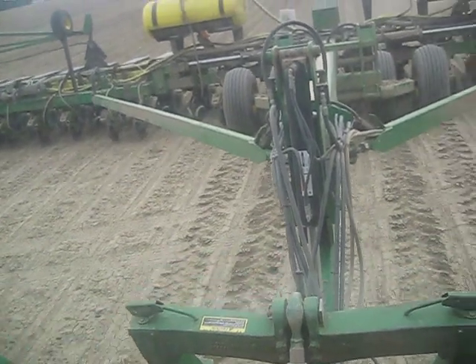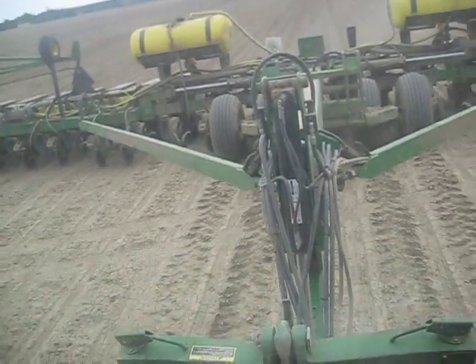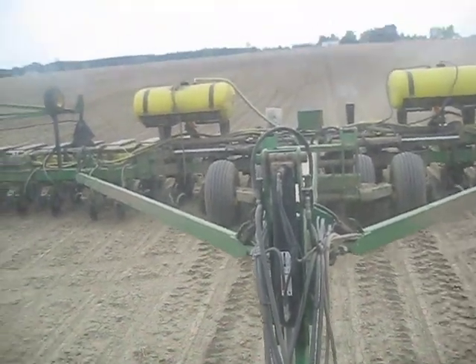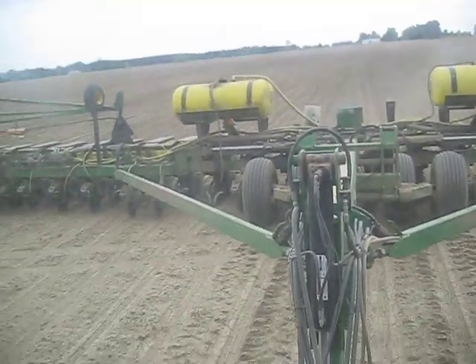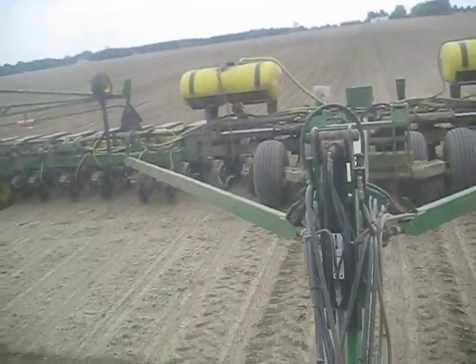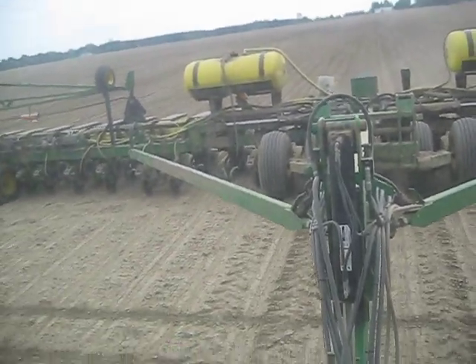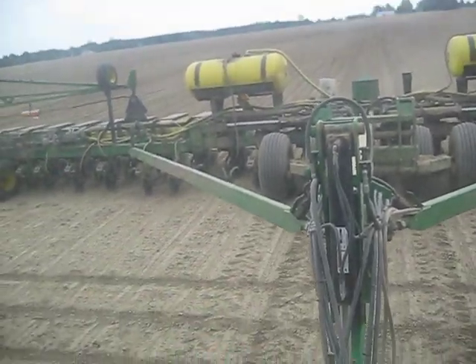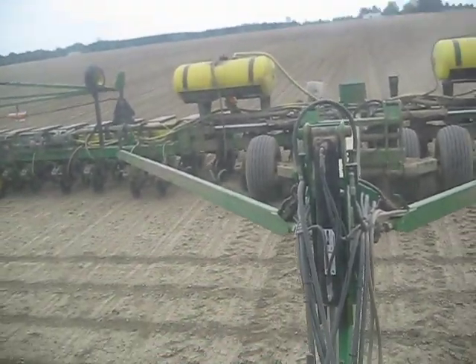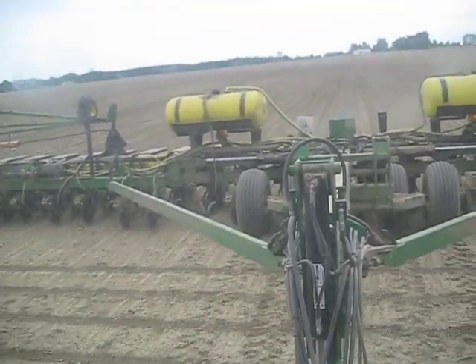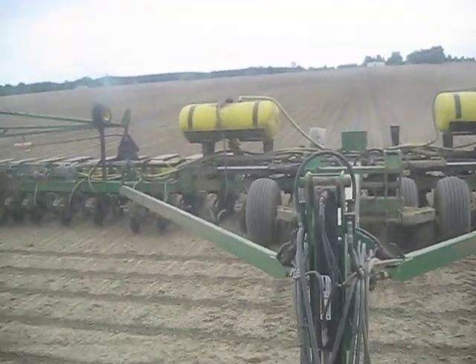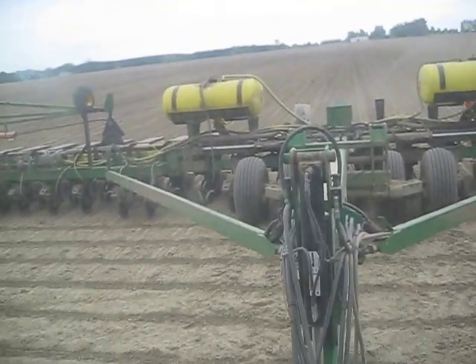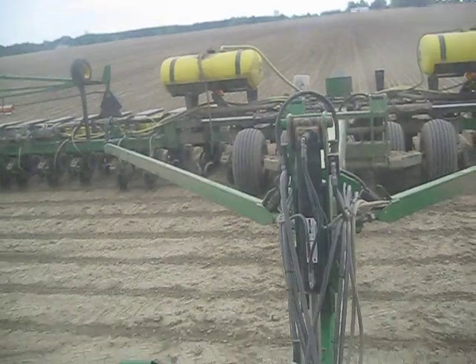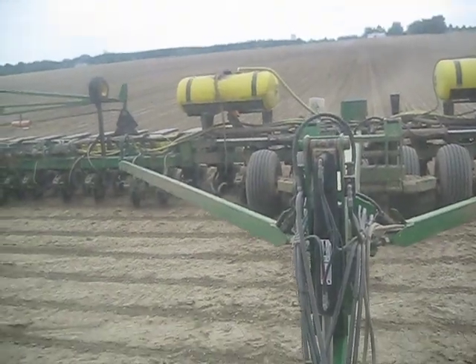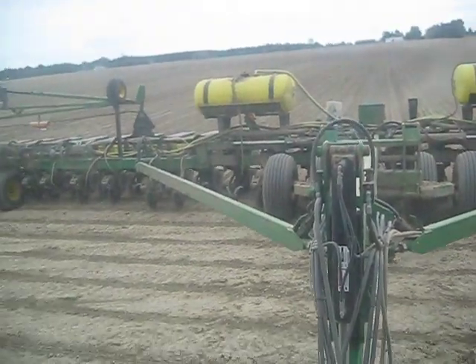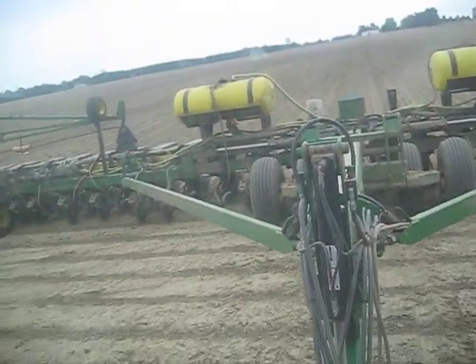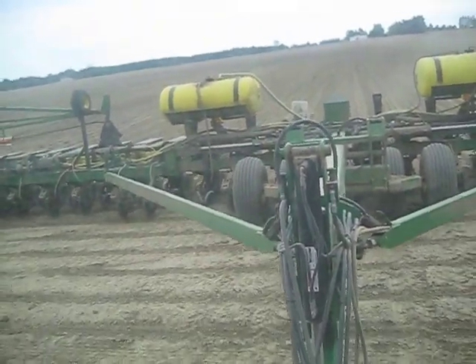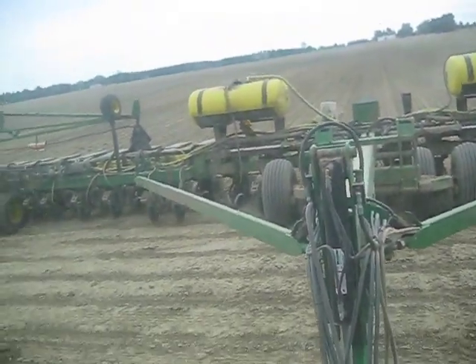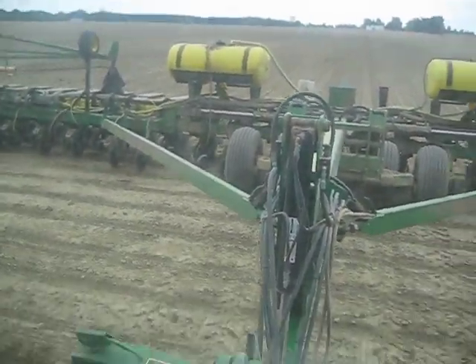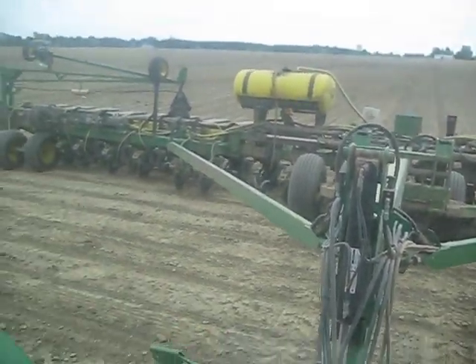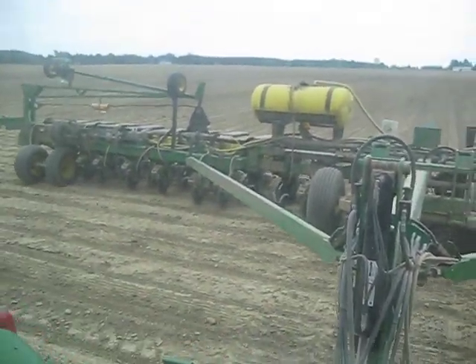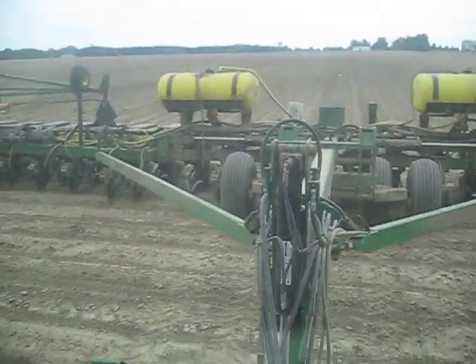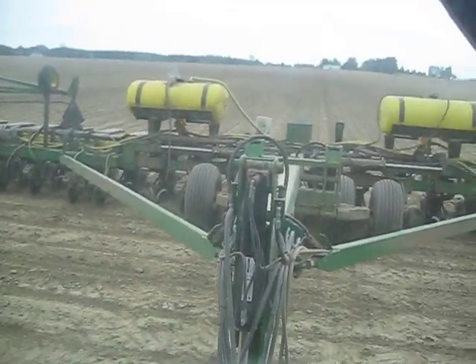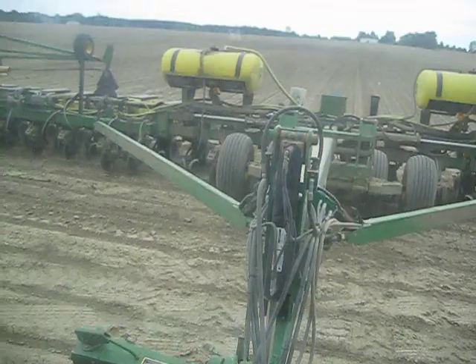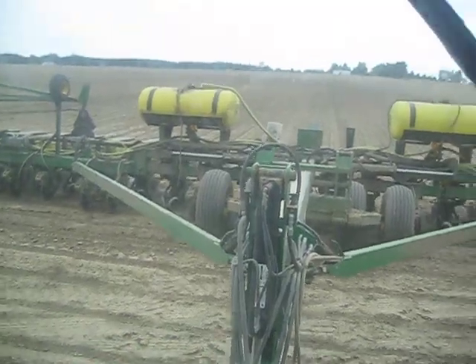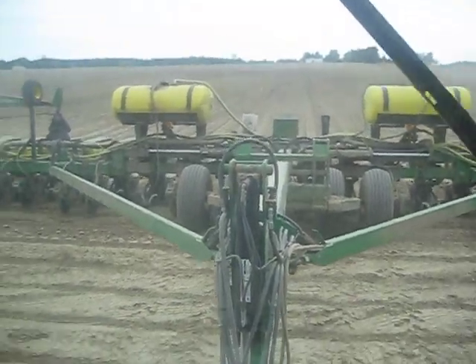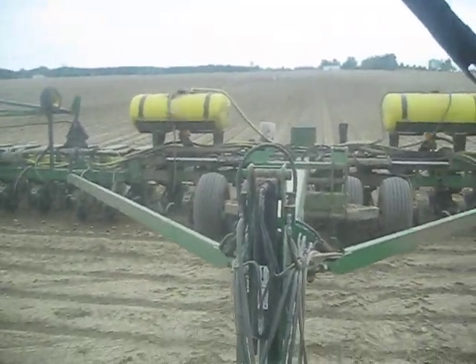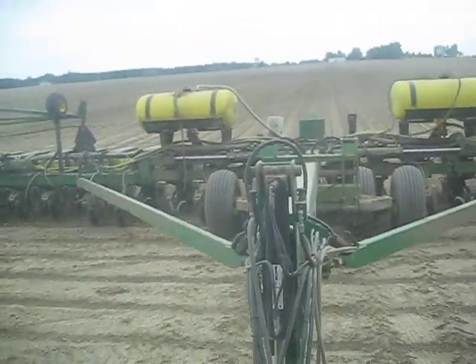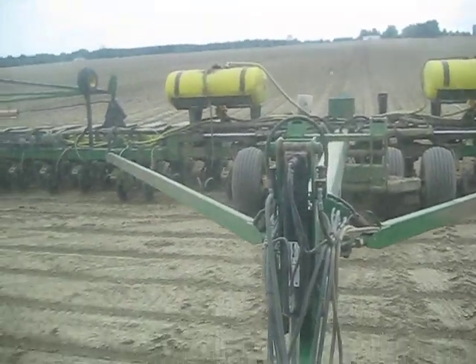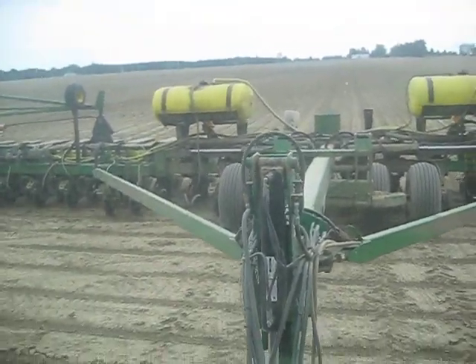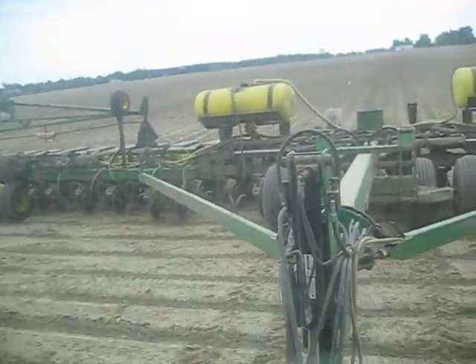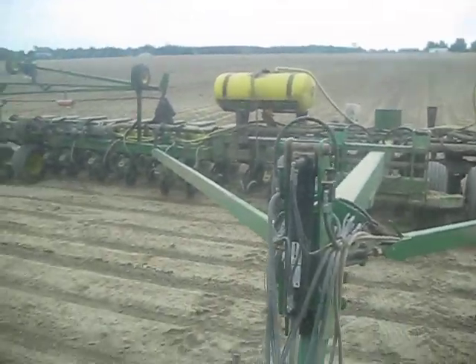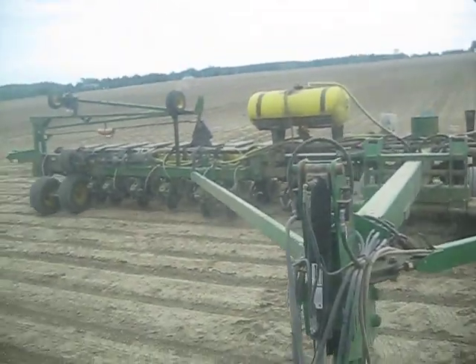When was it planted, Don? About a week and a half ago, and she's crusted right over. So all you marketing guys out there, take note of that — we're having emergence issues.